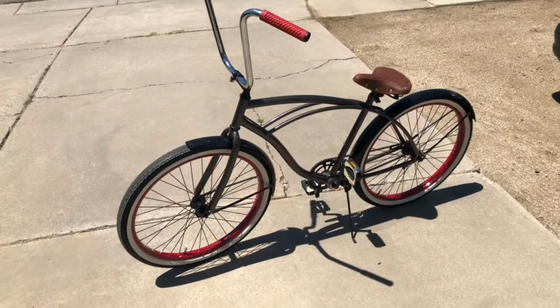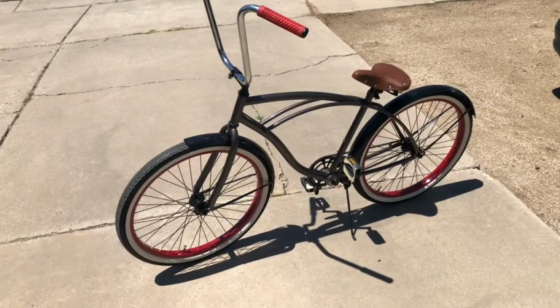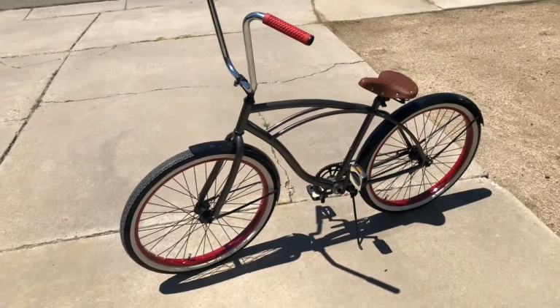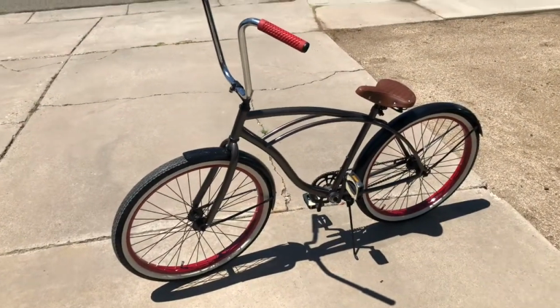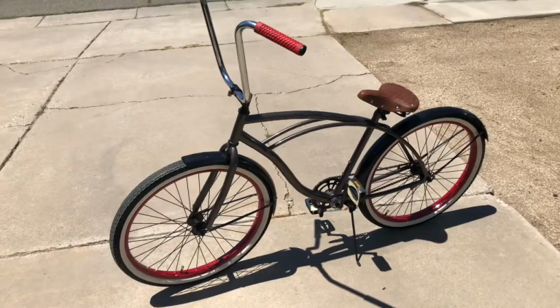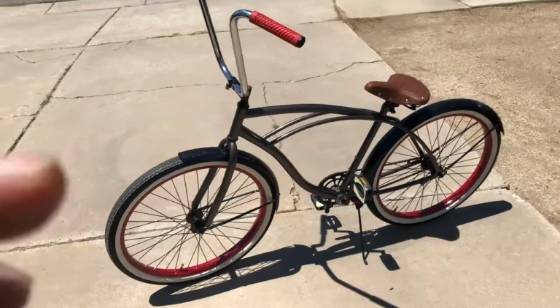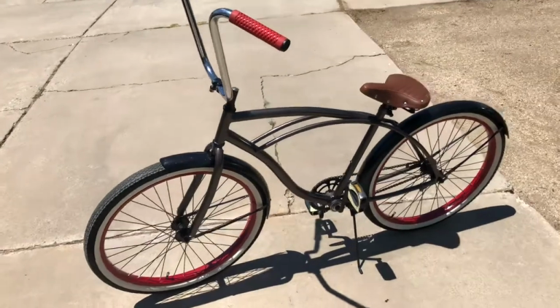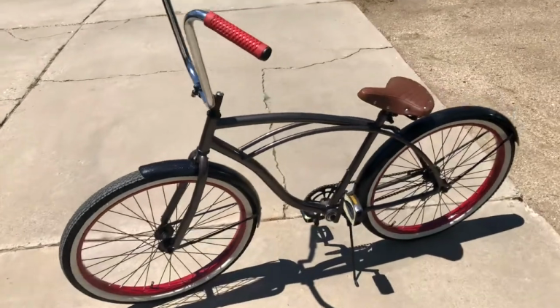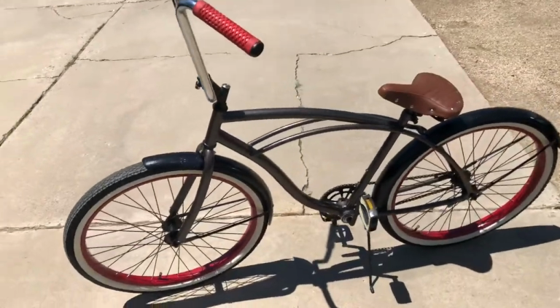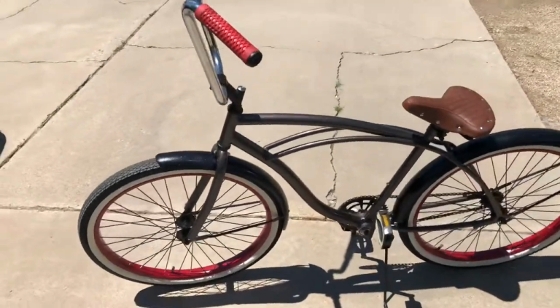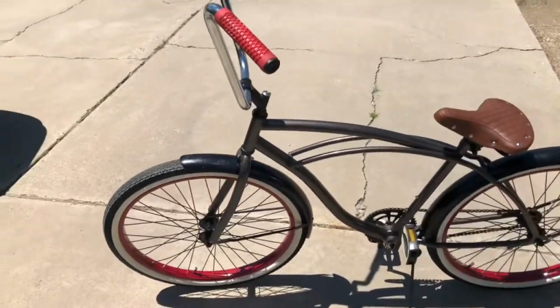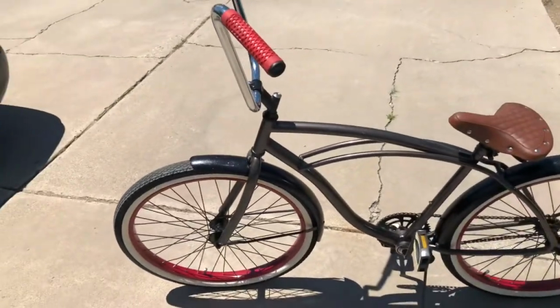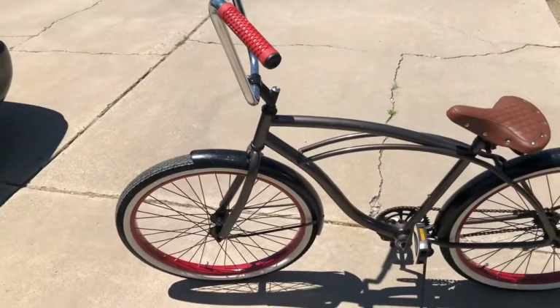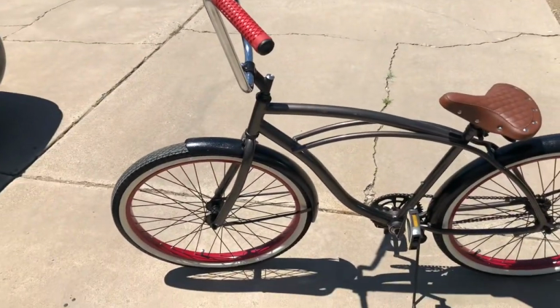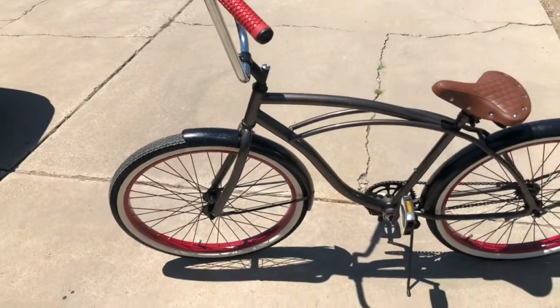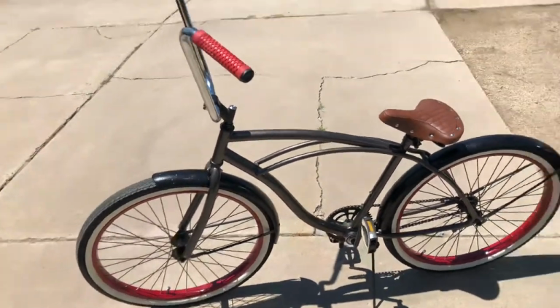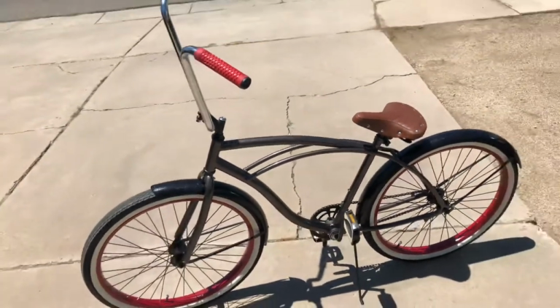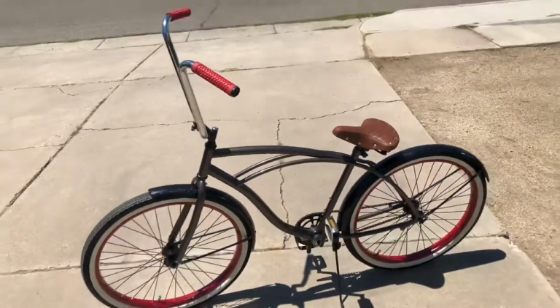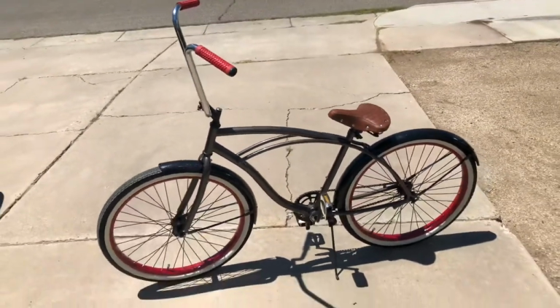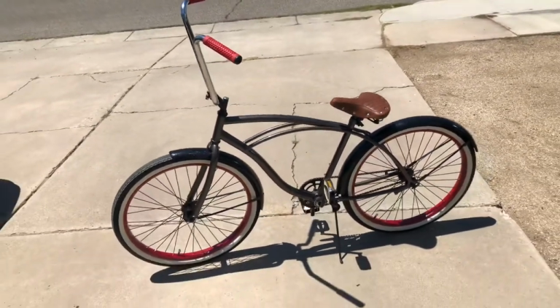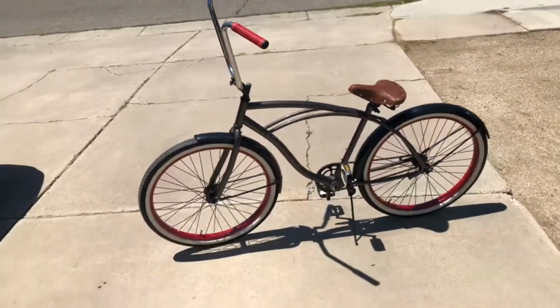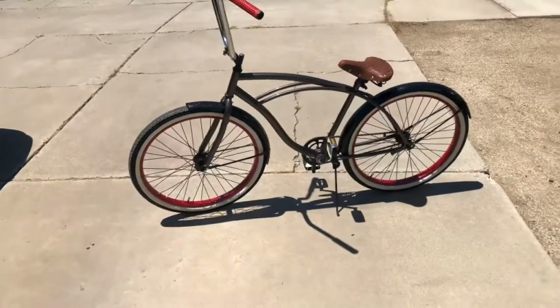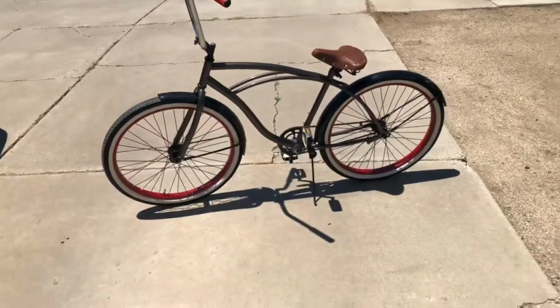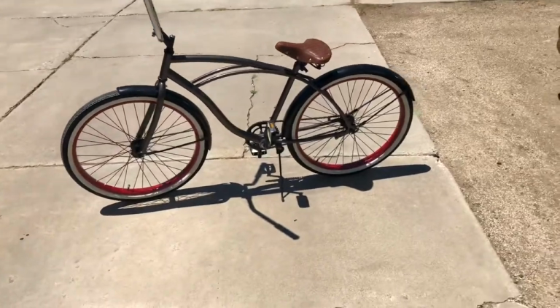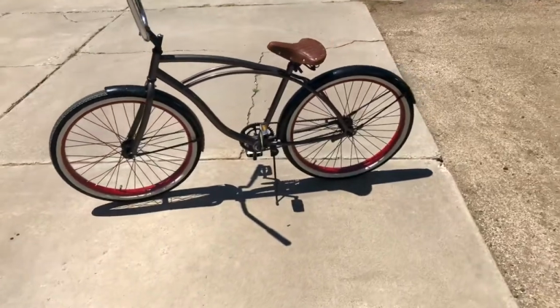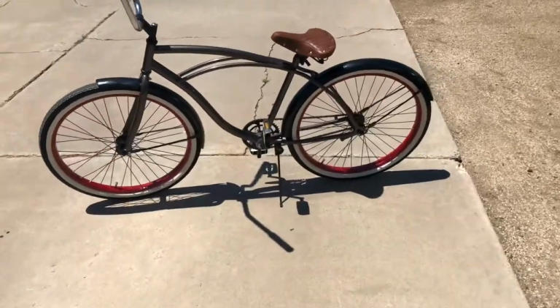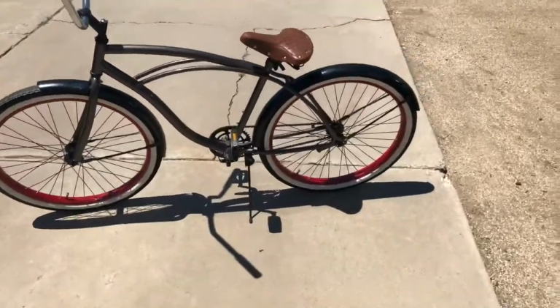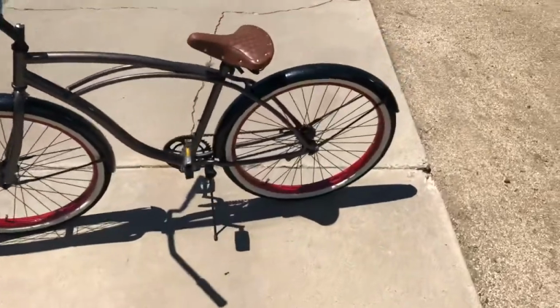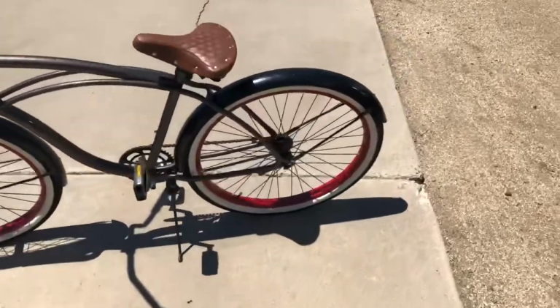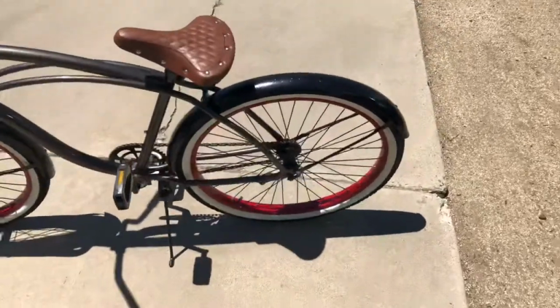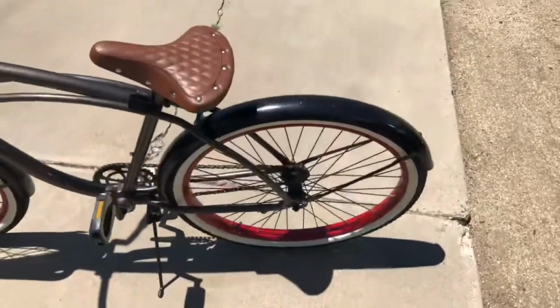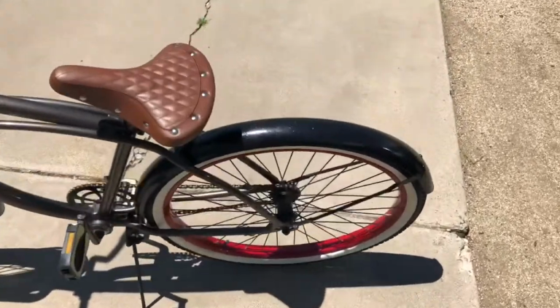I know I skipped a bunch of parts but you guys get the gist of how to paint it. It wasn't really a tutorial — just showing you what I'm working on.